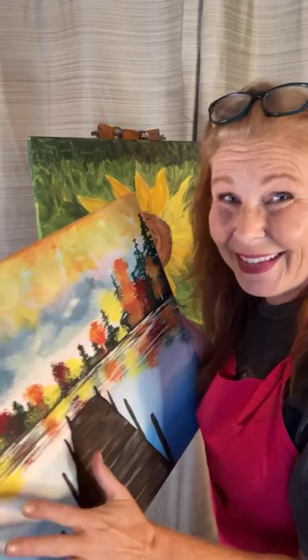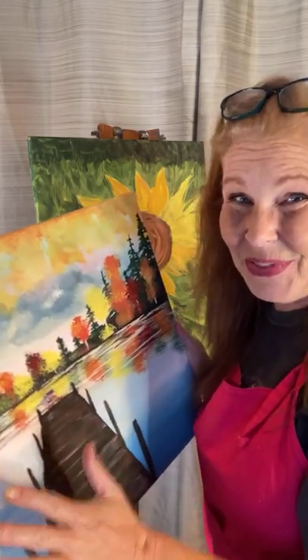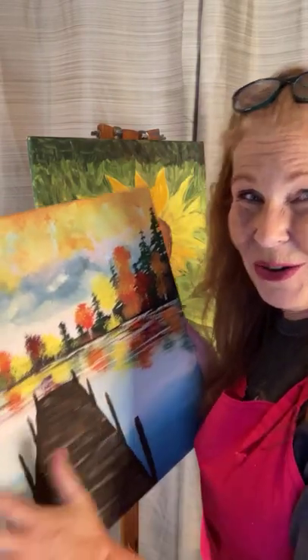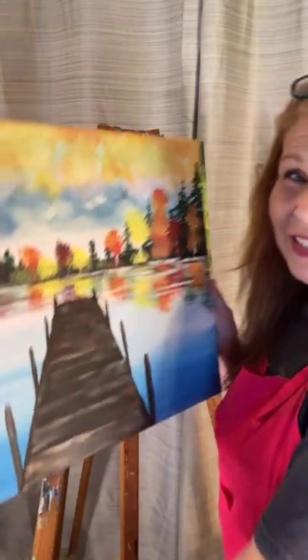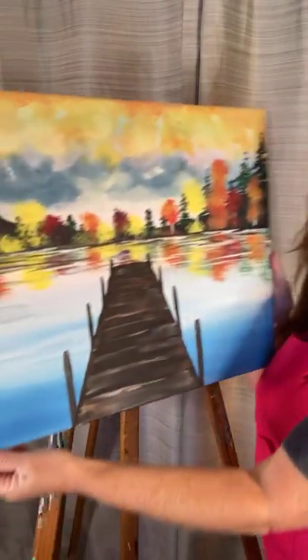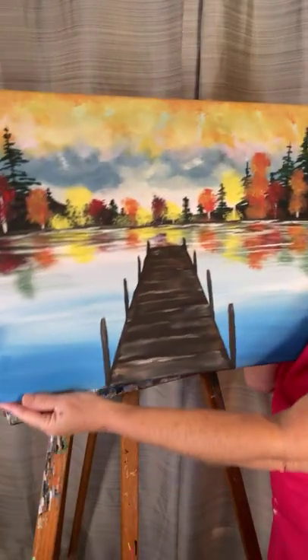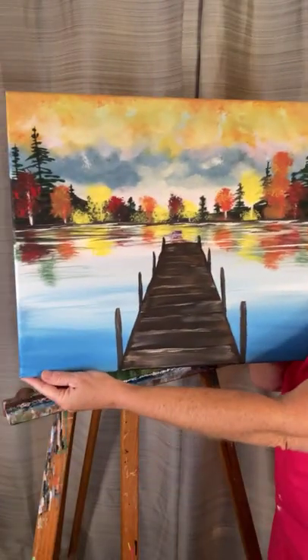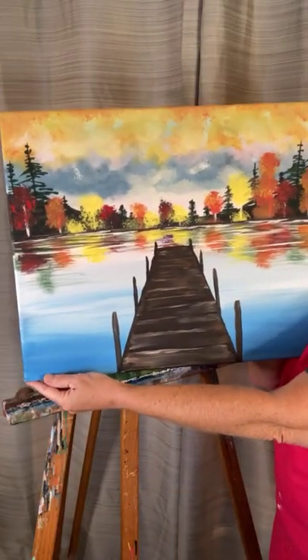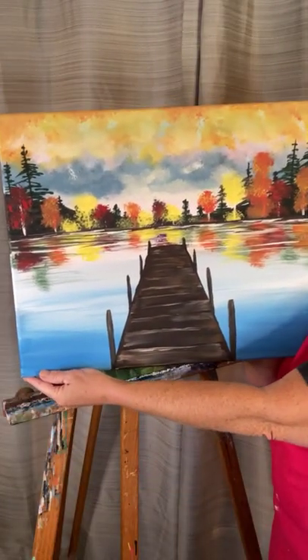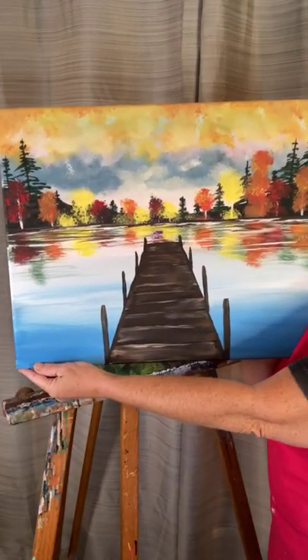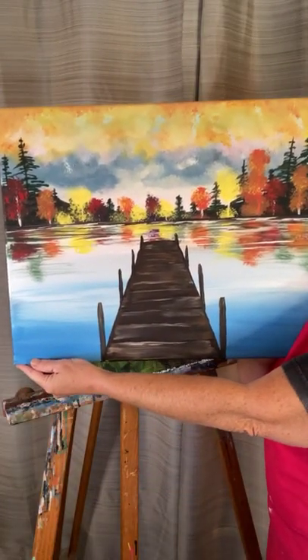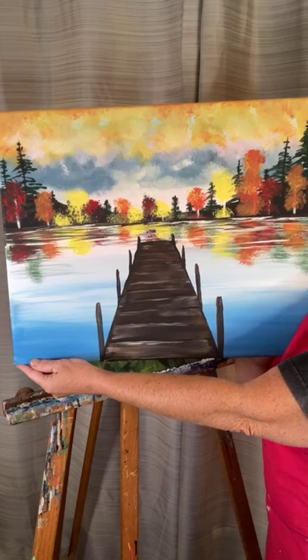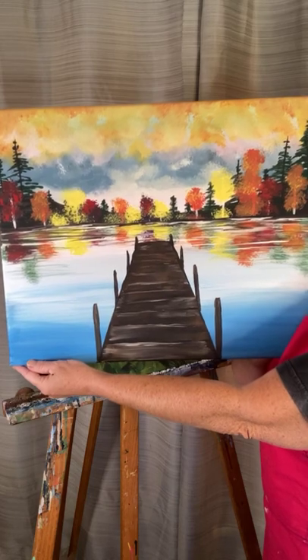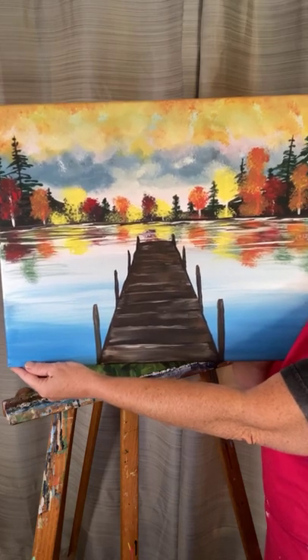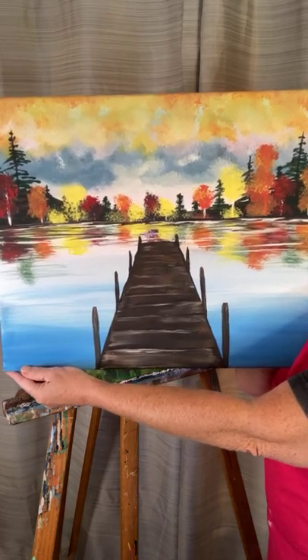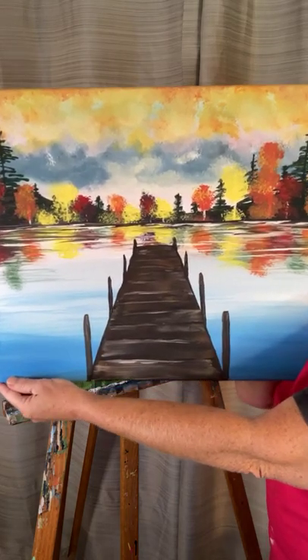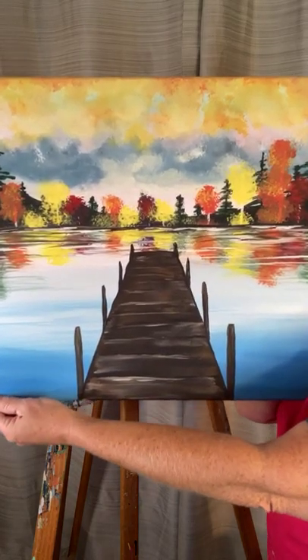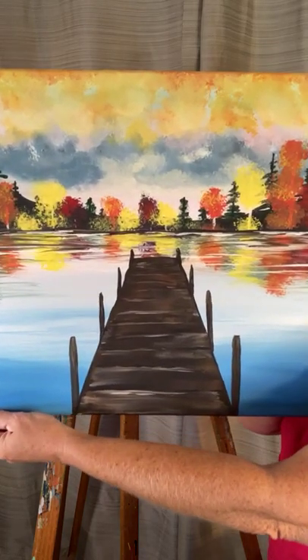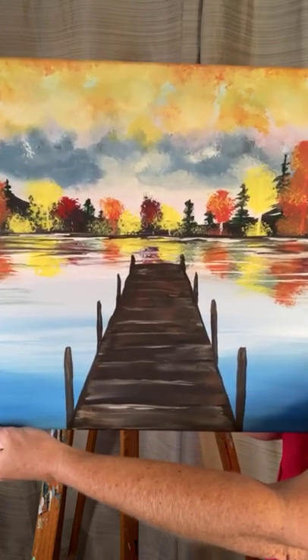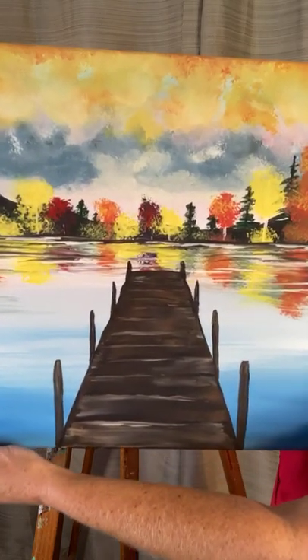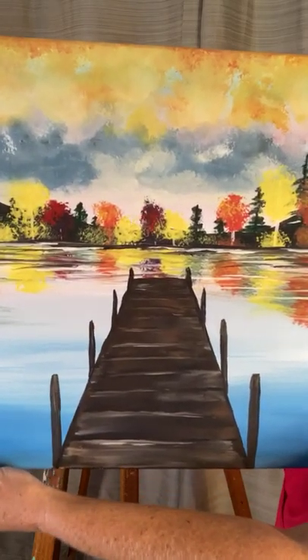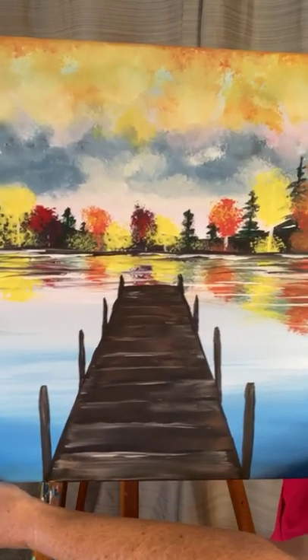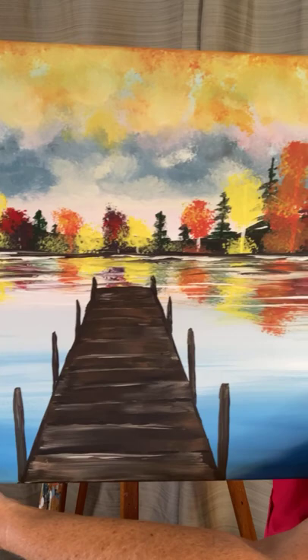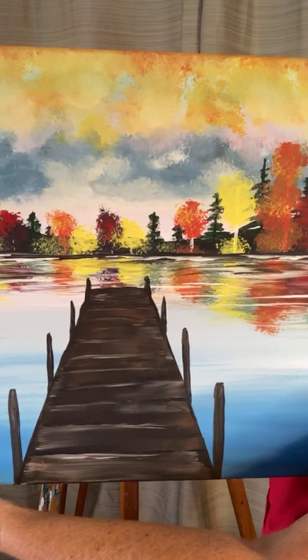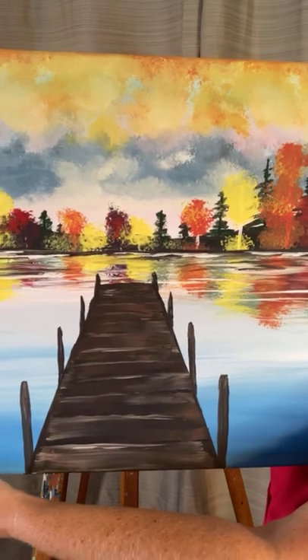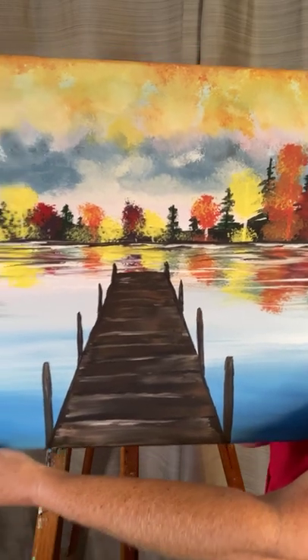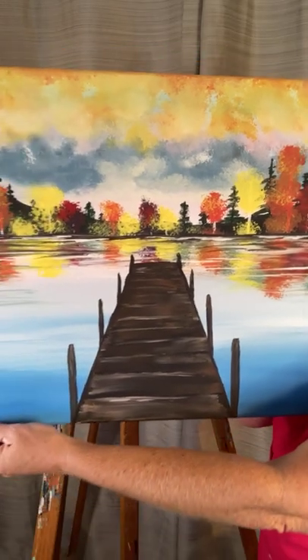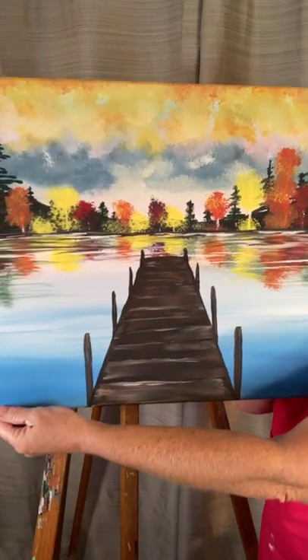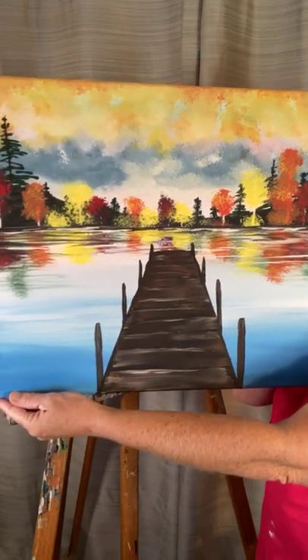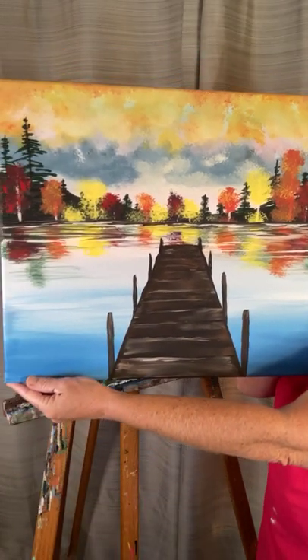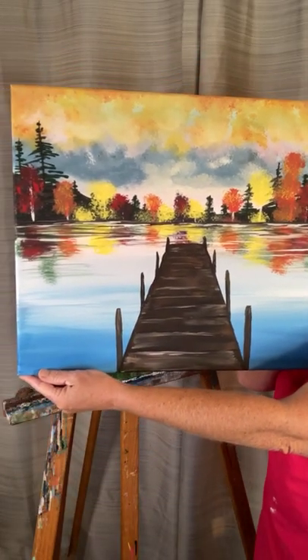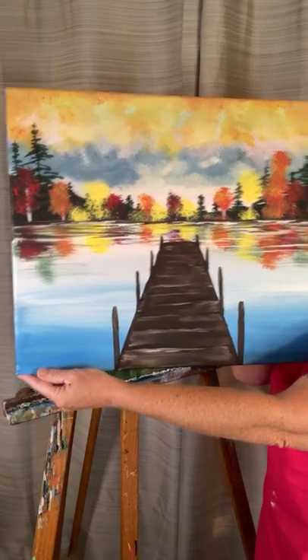This is the other painting we are going to do during the challenge. This one is called Solitude, and I just love painting fall scenes. Let me know if that's you, if you love to paint fall scenes.